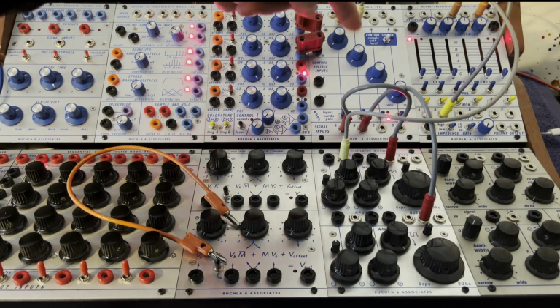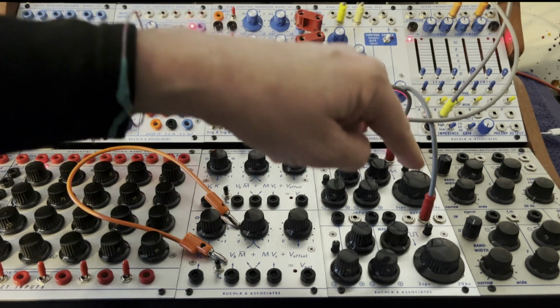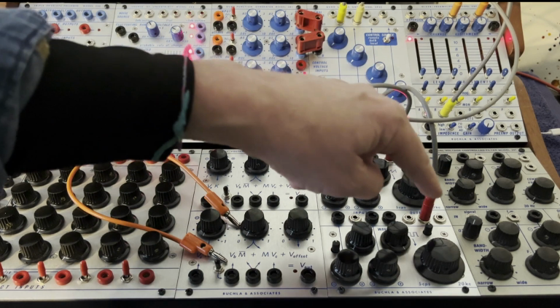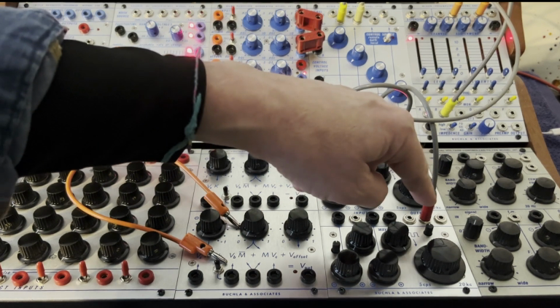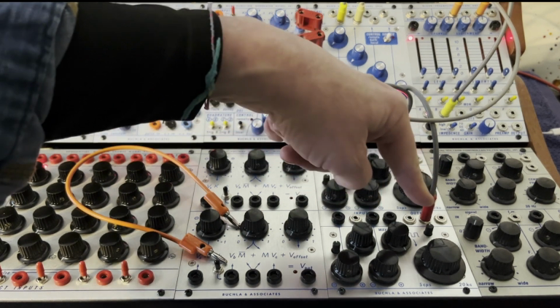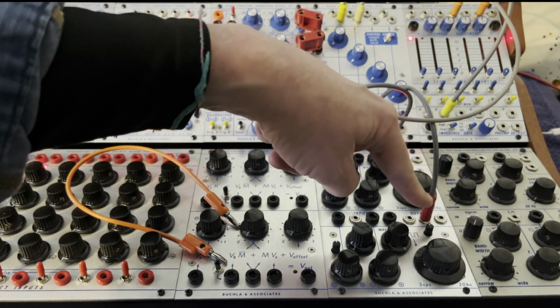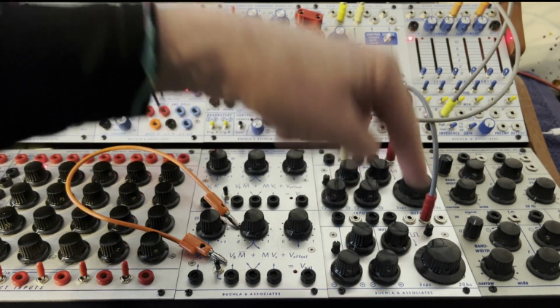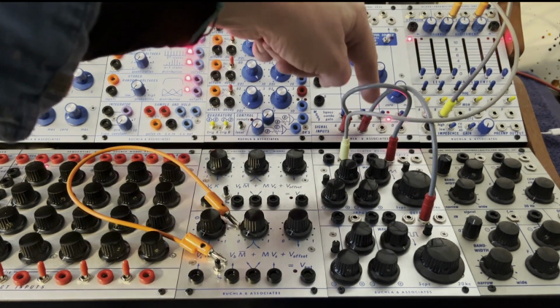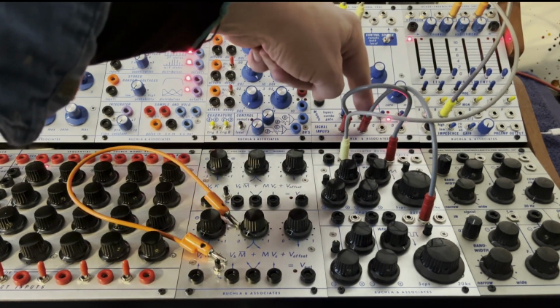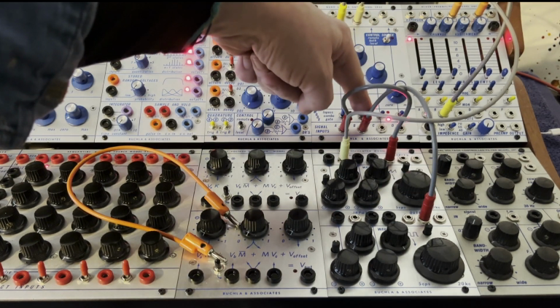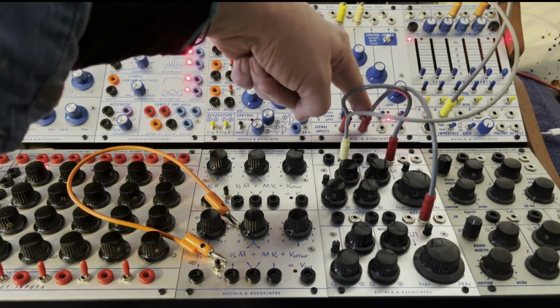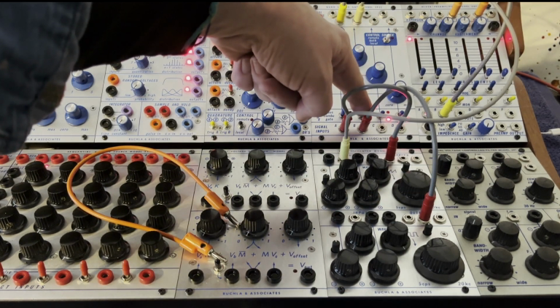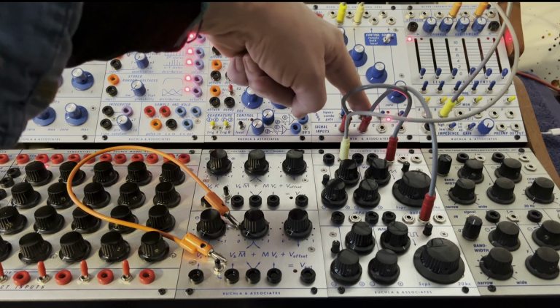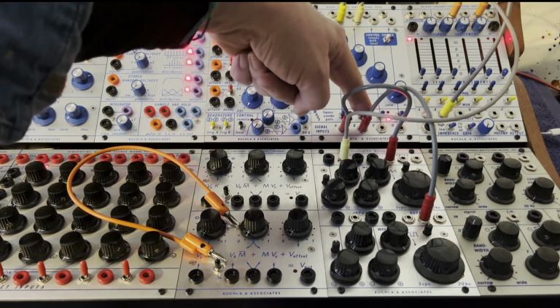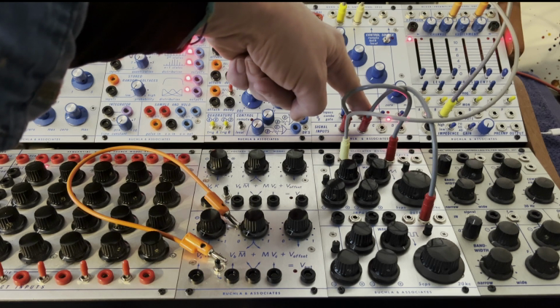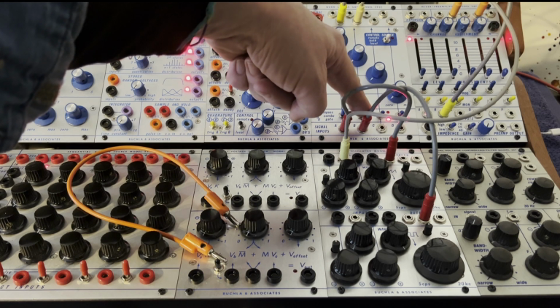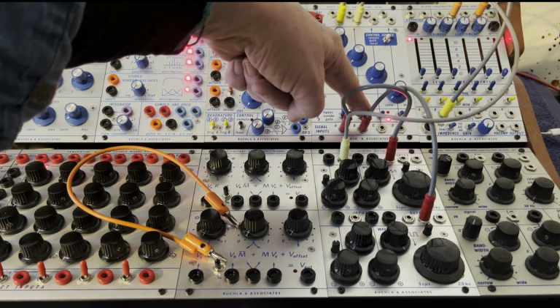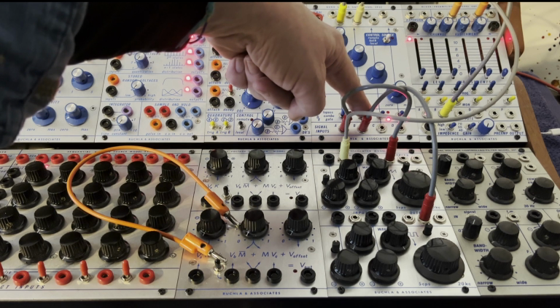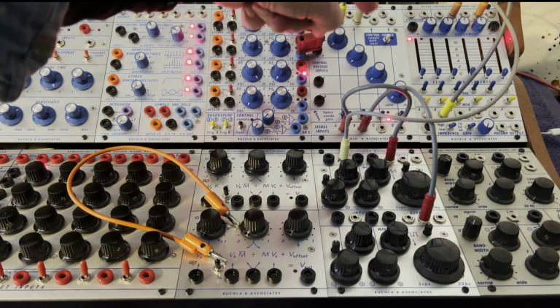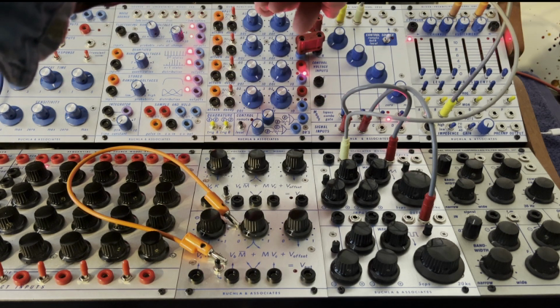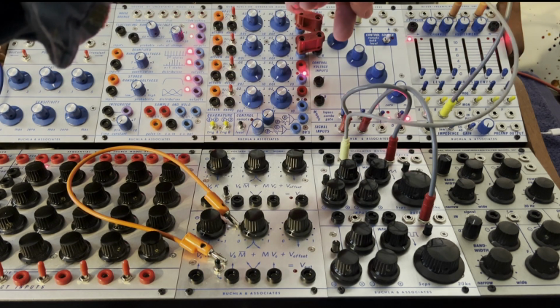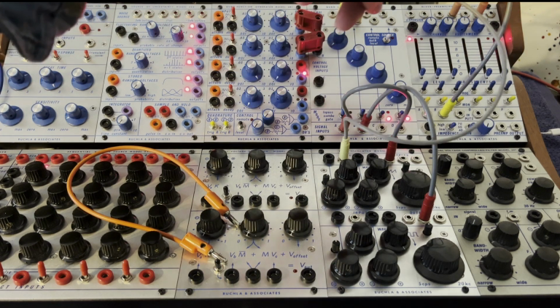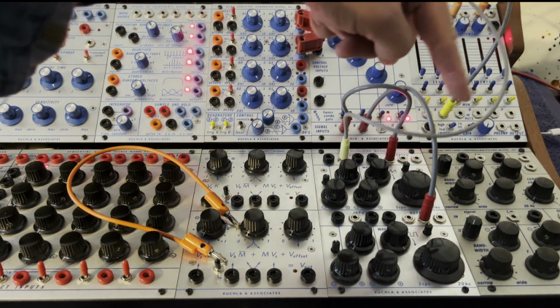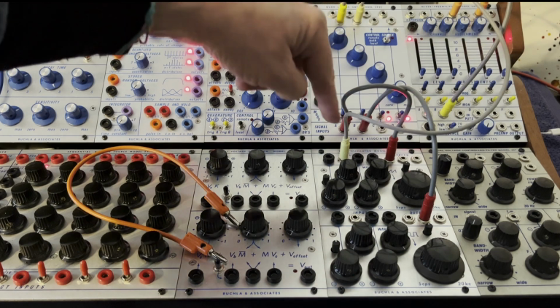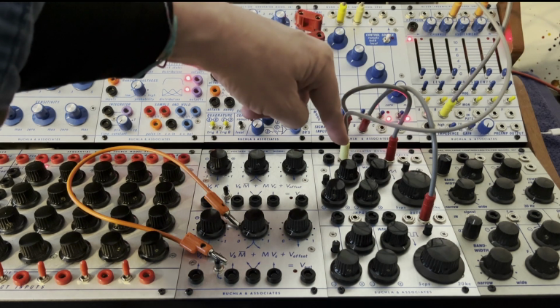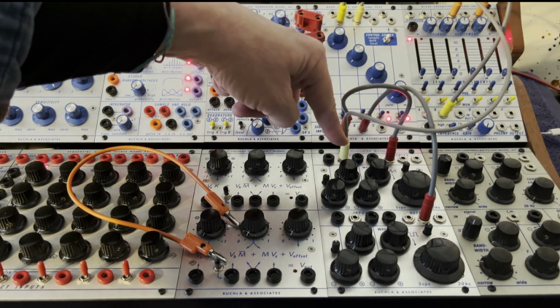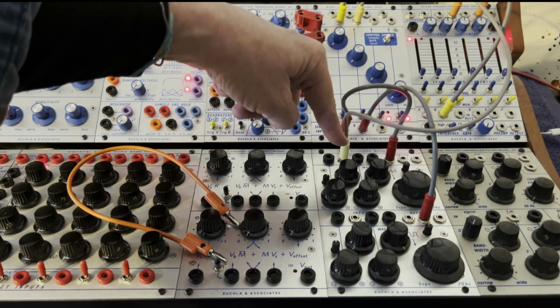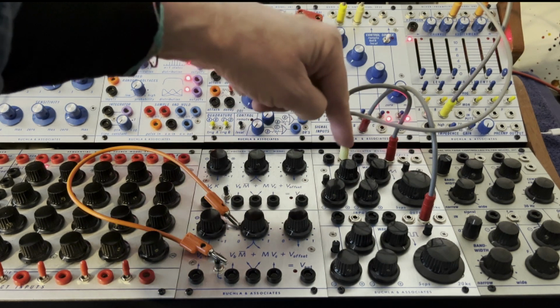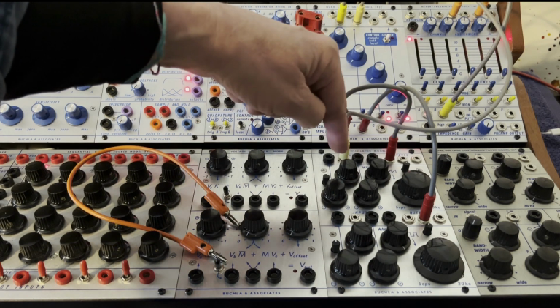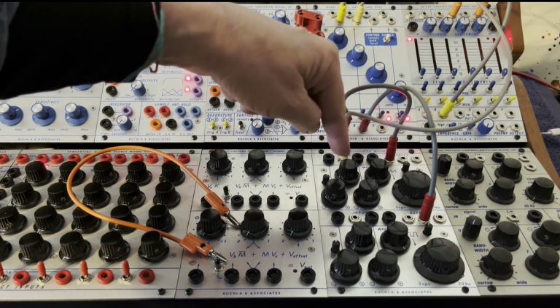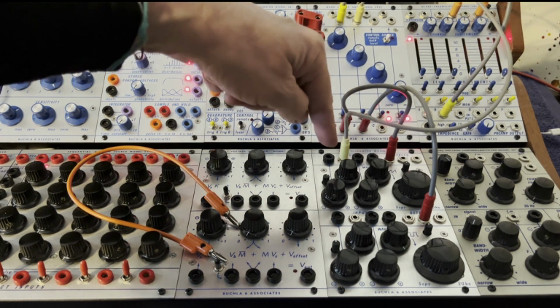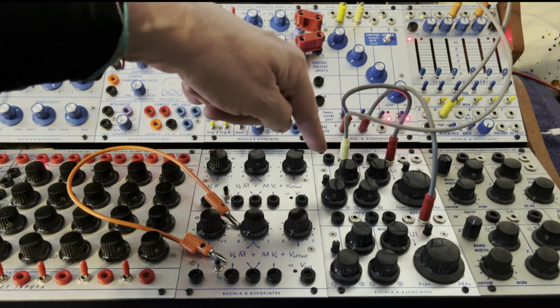I can take then the bottom oscillator, go into another low-pass gate, and have that come back to the FM in, open up the FM to taste.